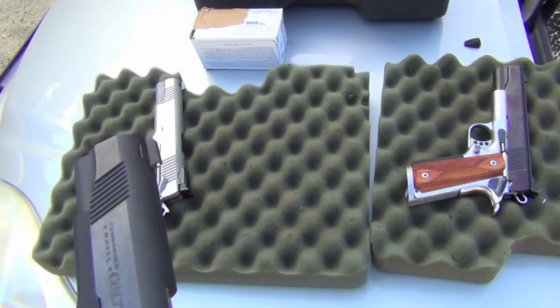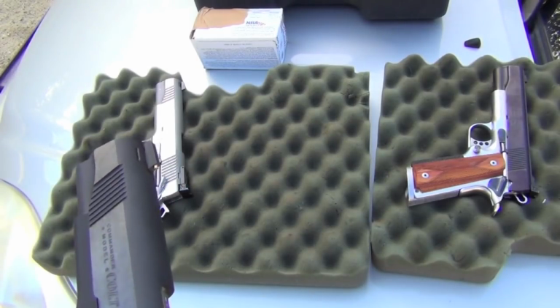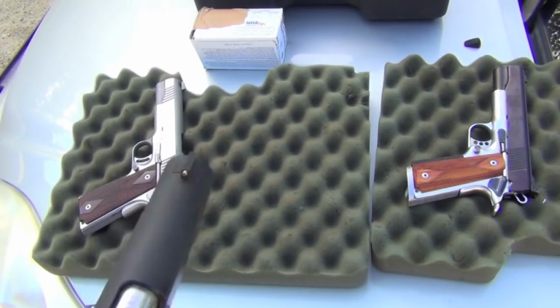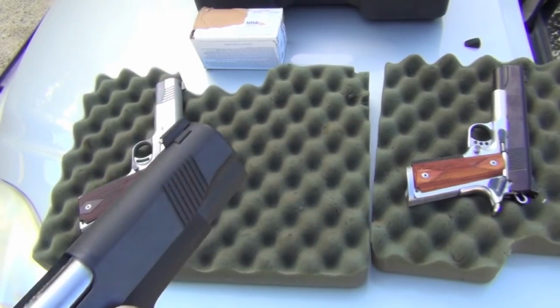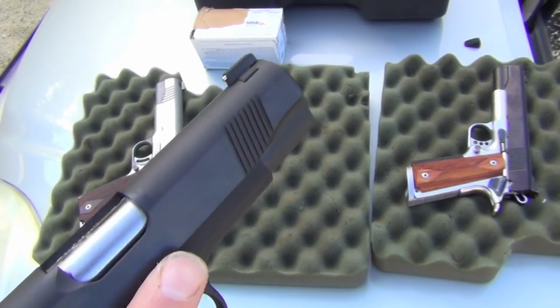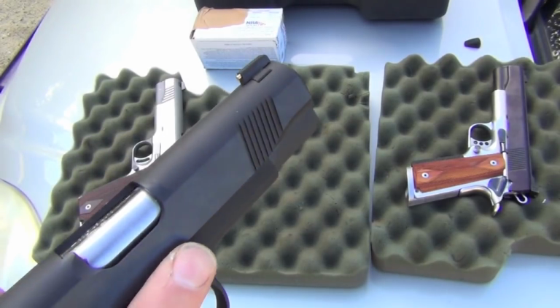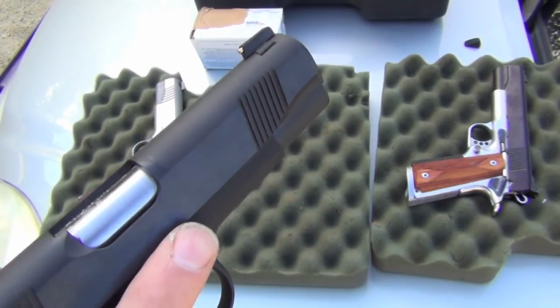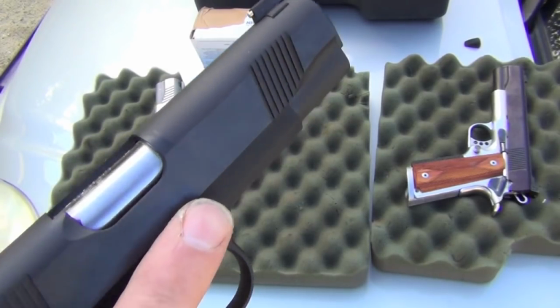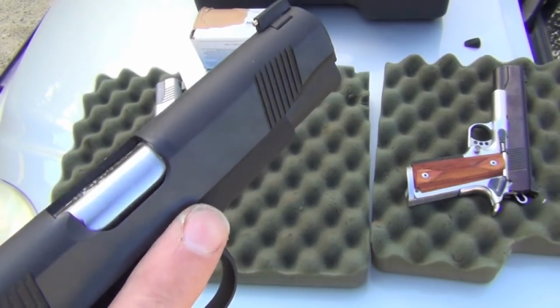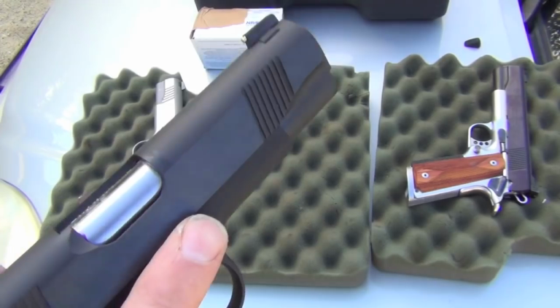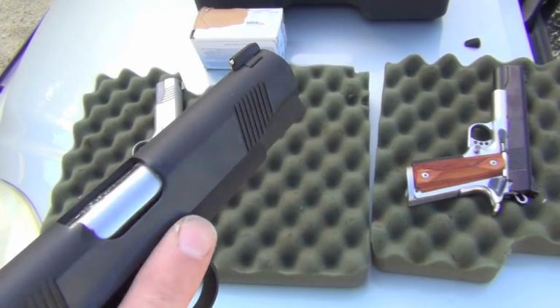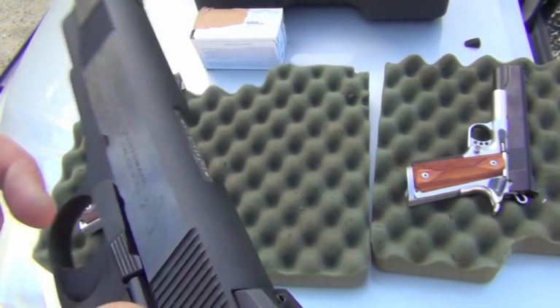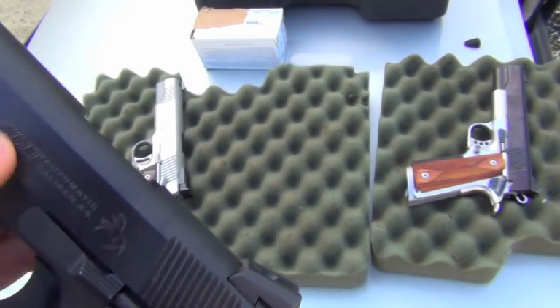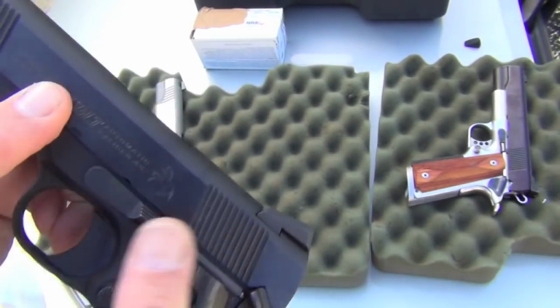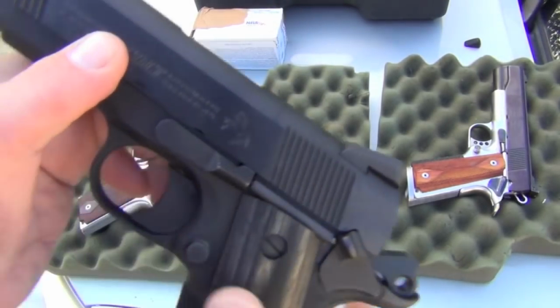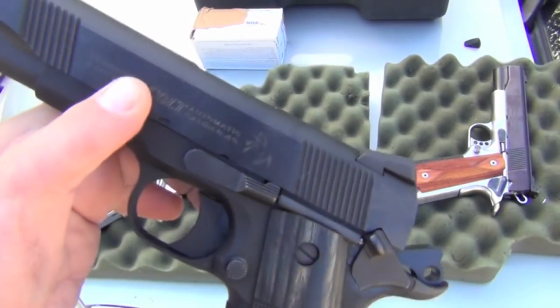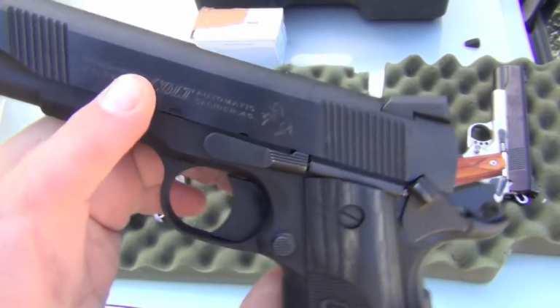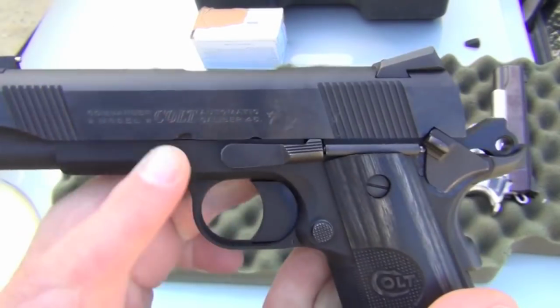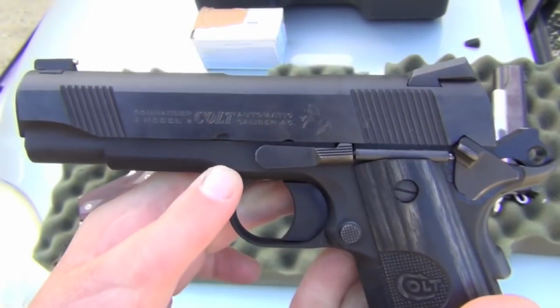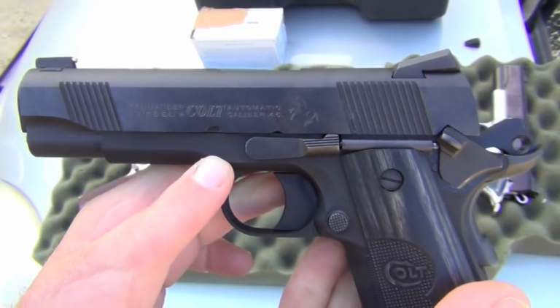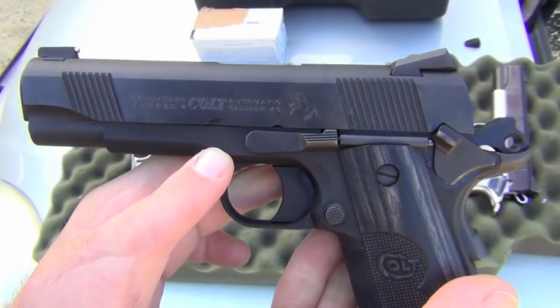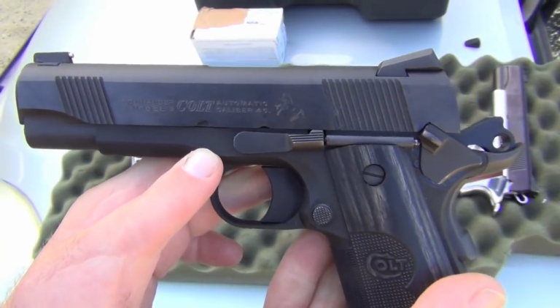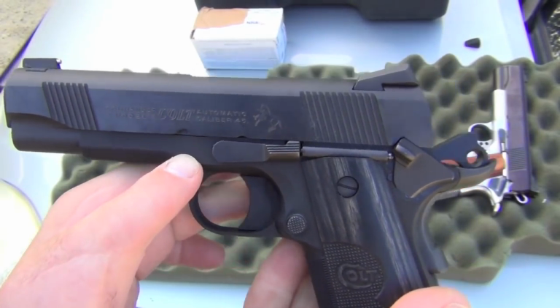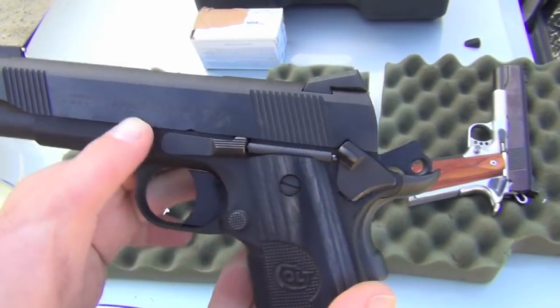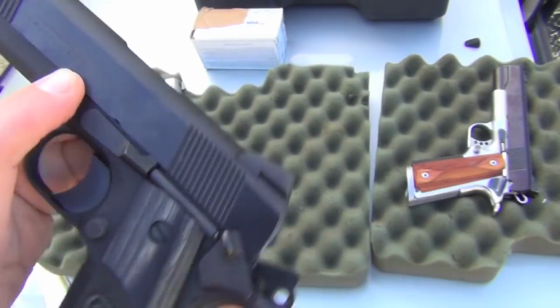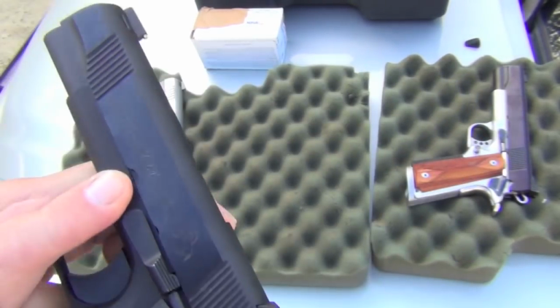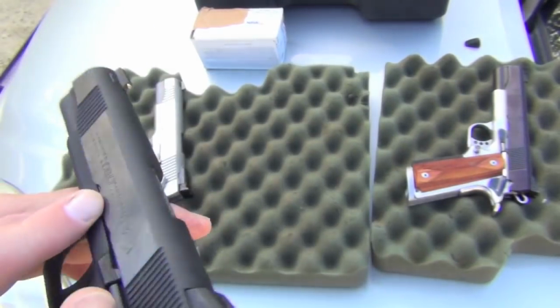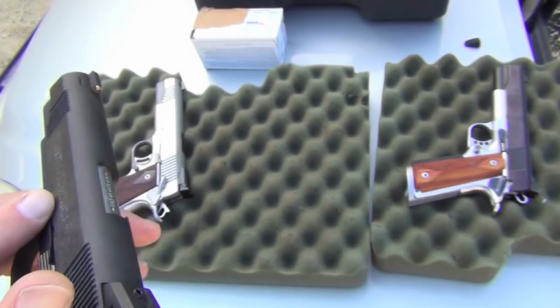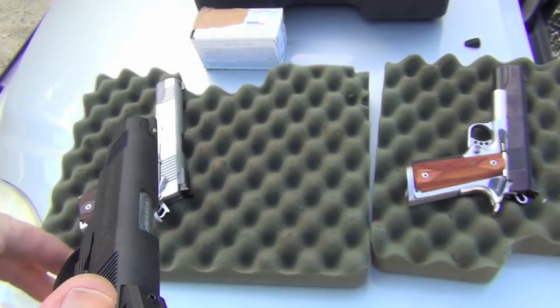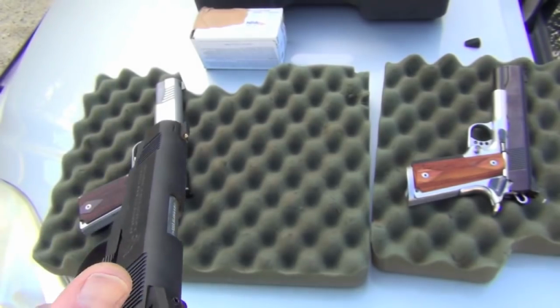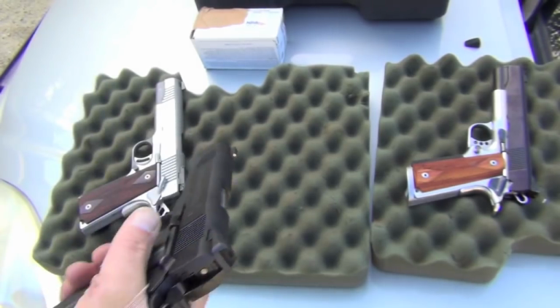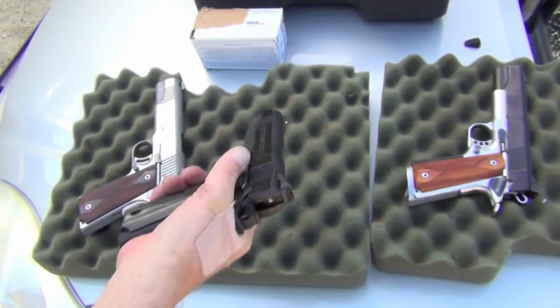The gun is very tight, so from my standpoint it should shoot very, very well. I'm excited to shoot that.